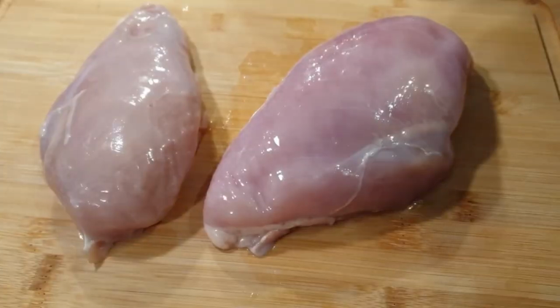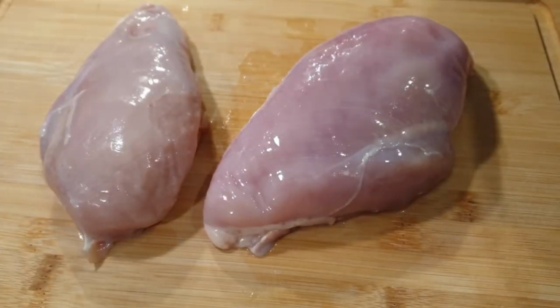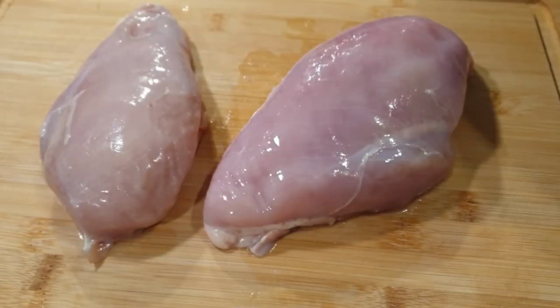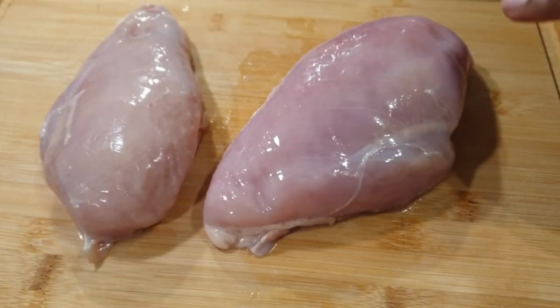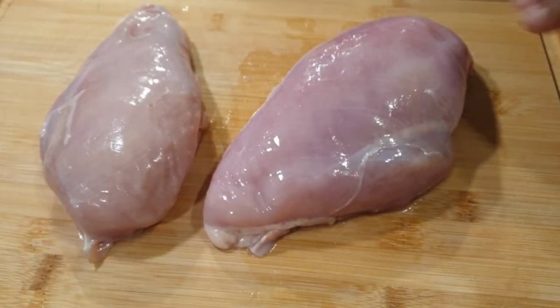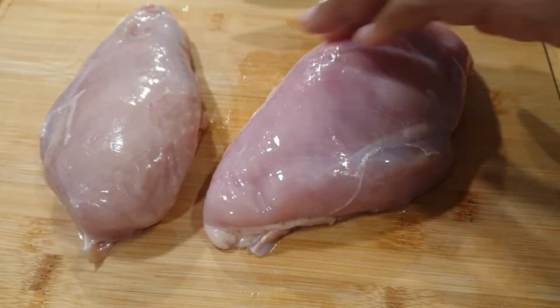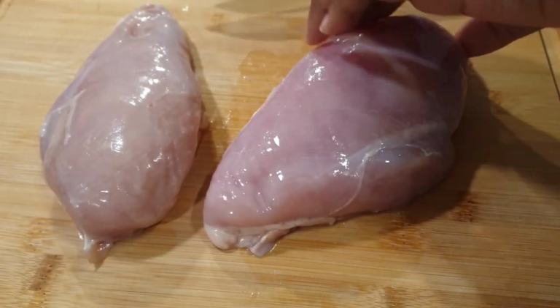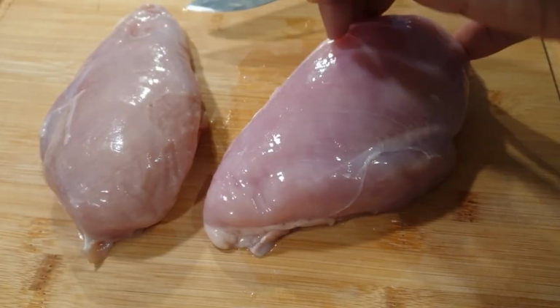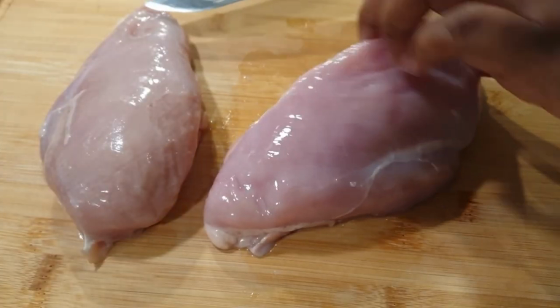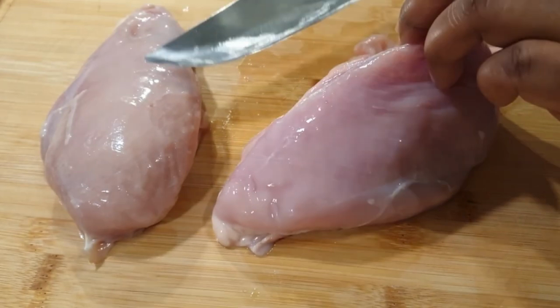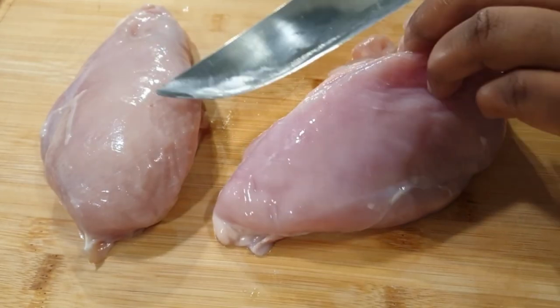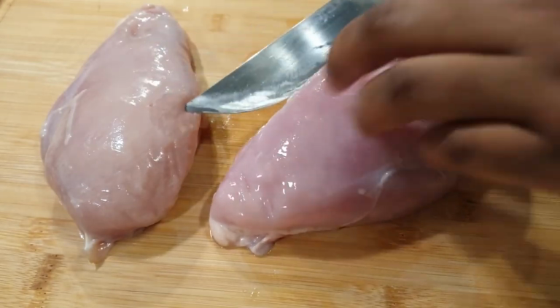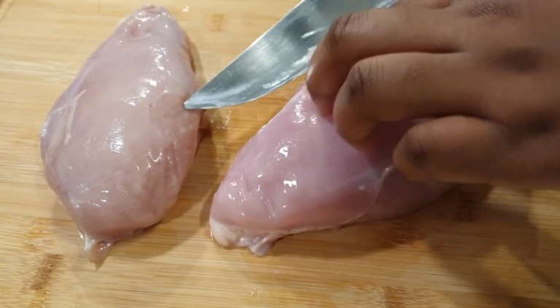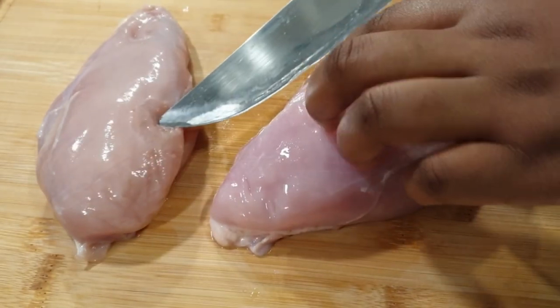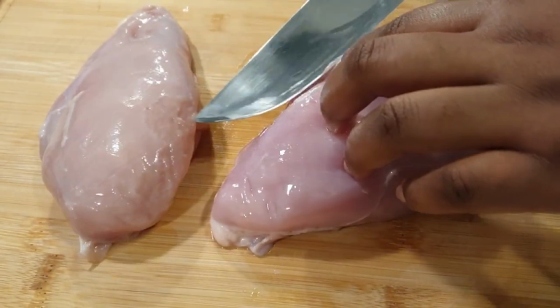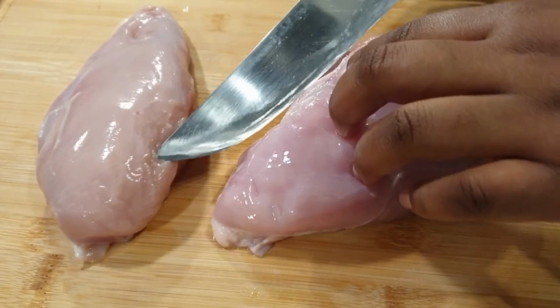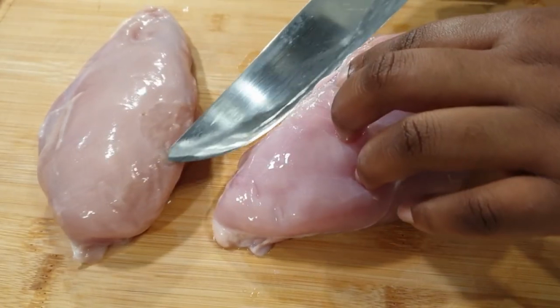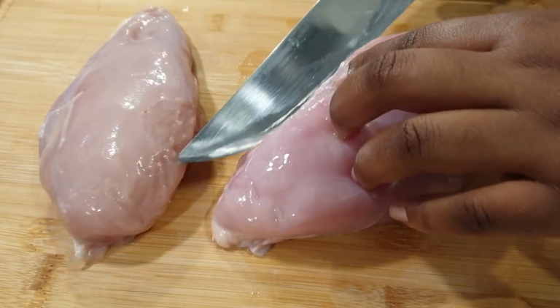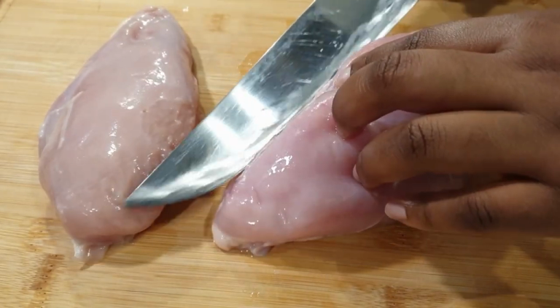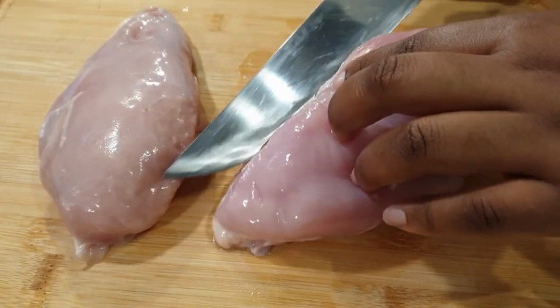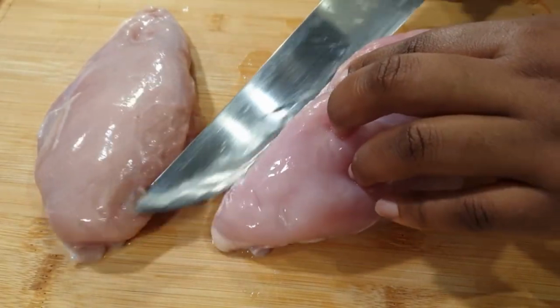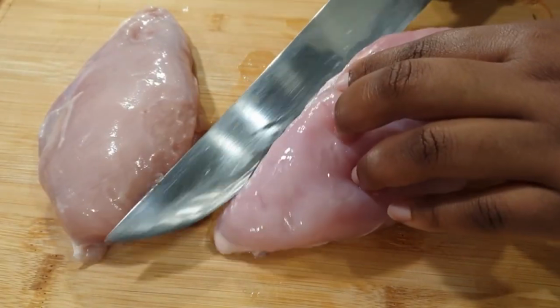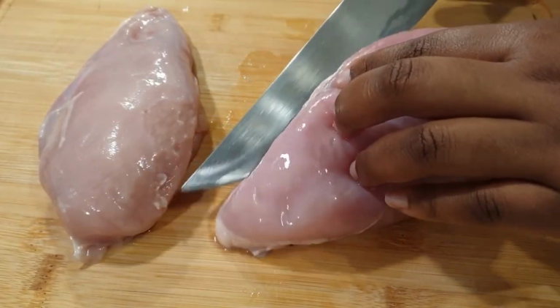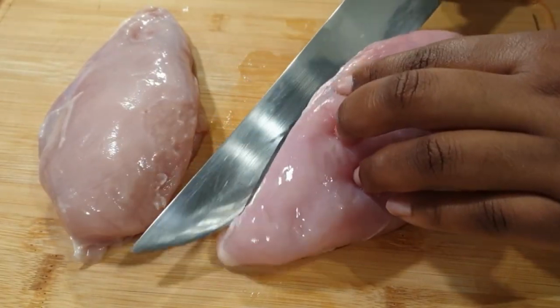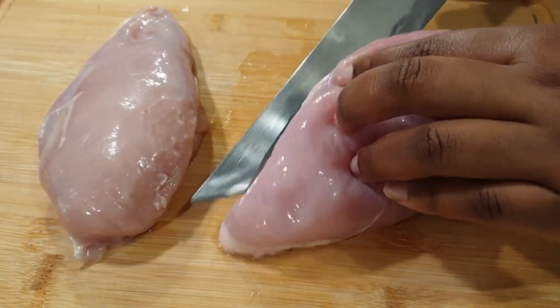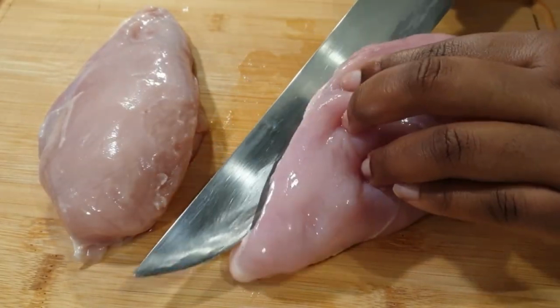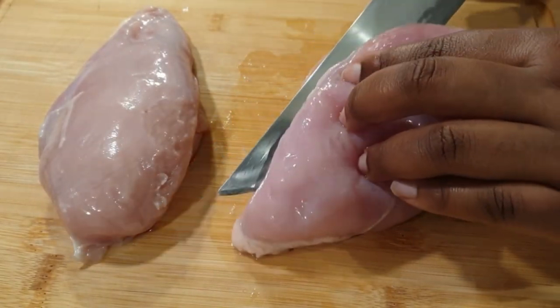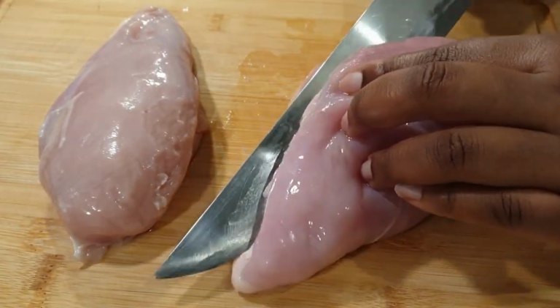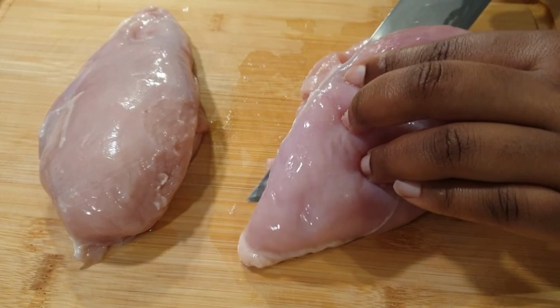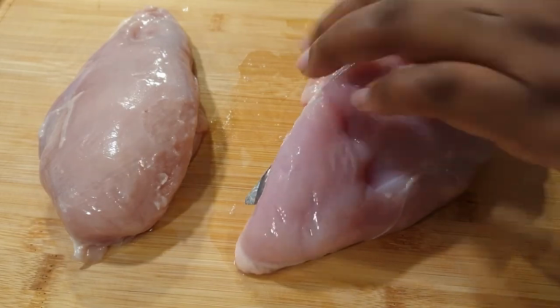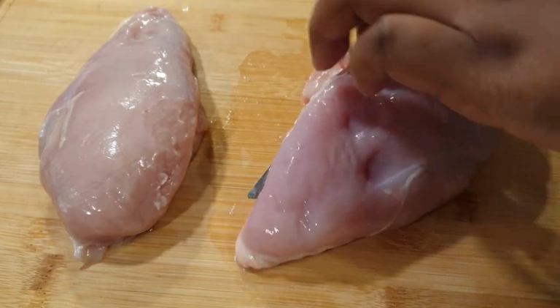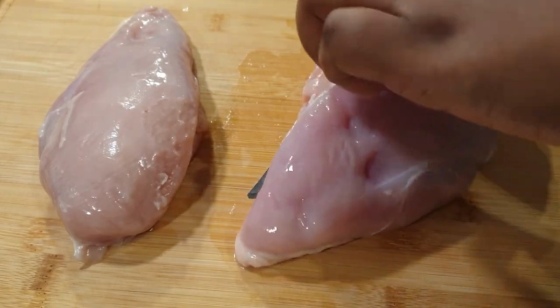For this particular recipe I have two boneless chicken breasts. I'm going to butterfly them, and this is to ensure that they get crispy and also cook really well.